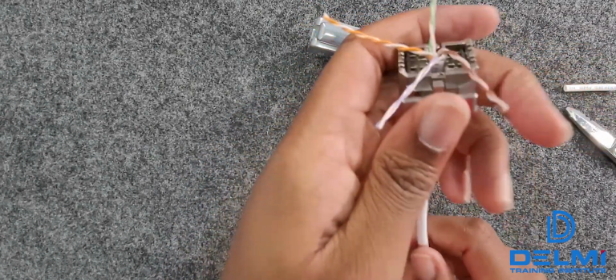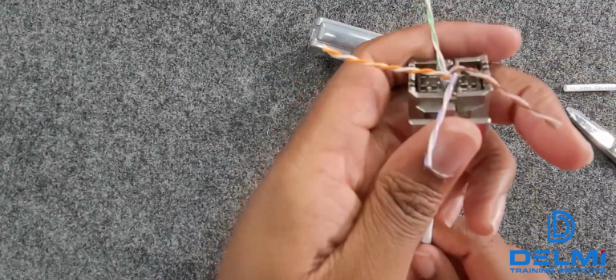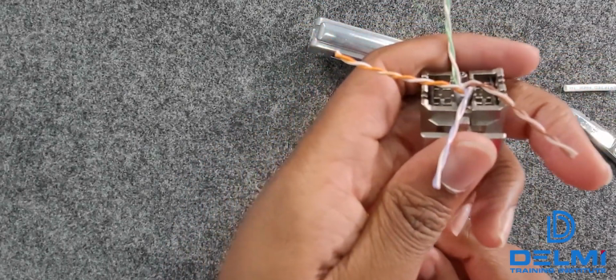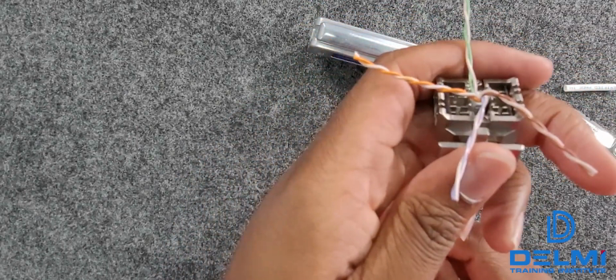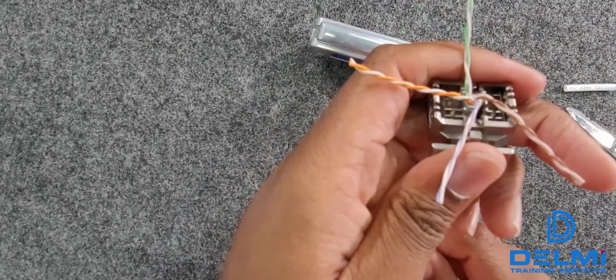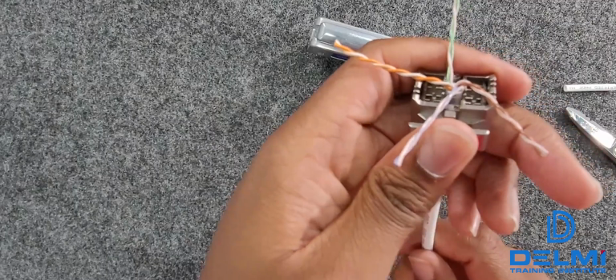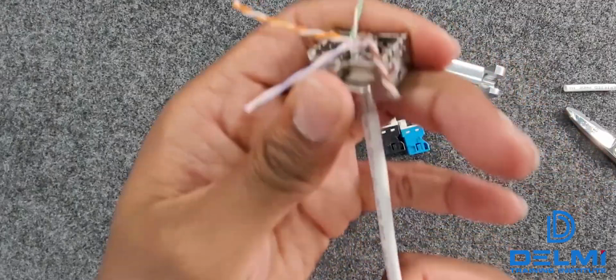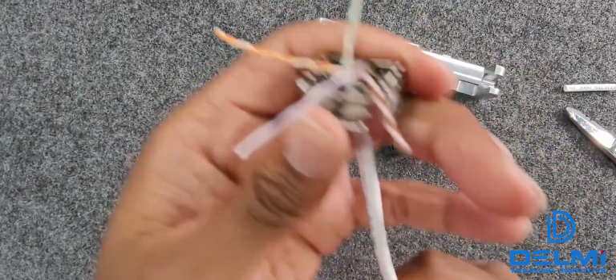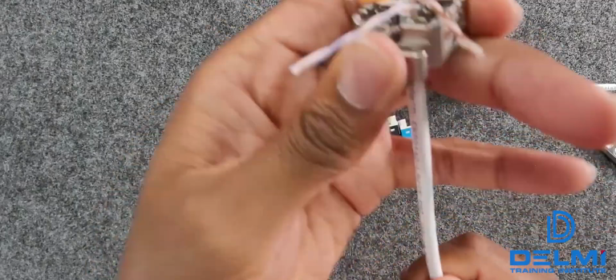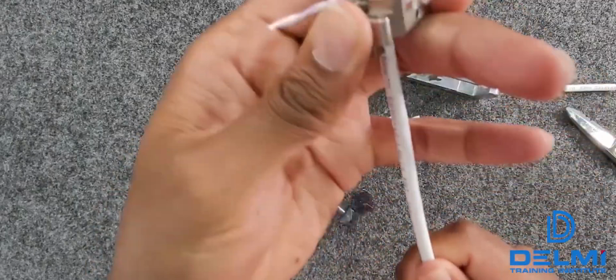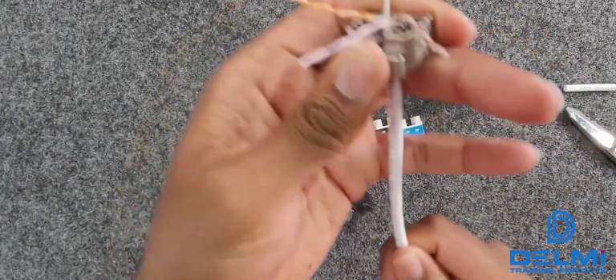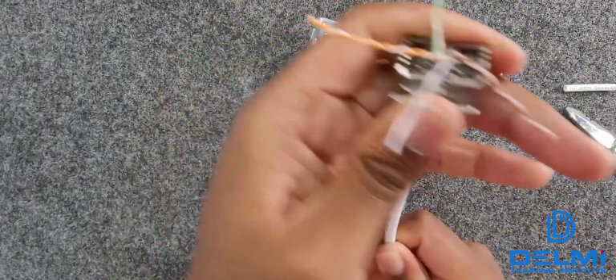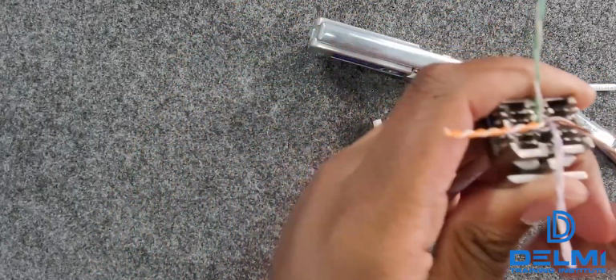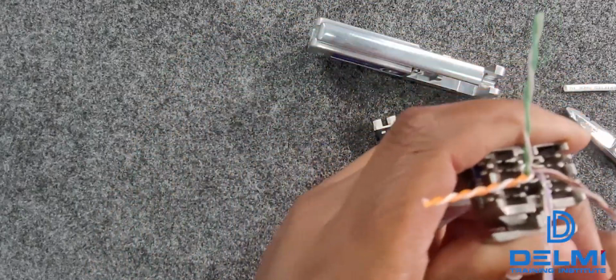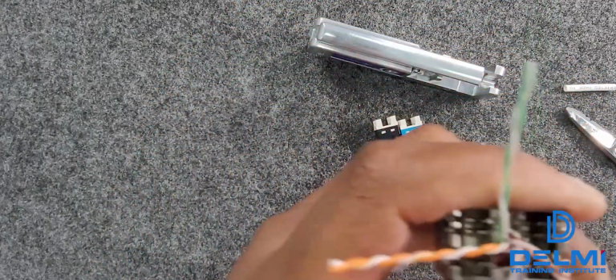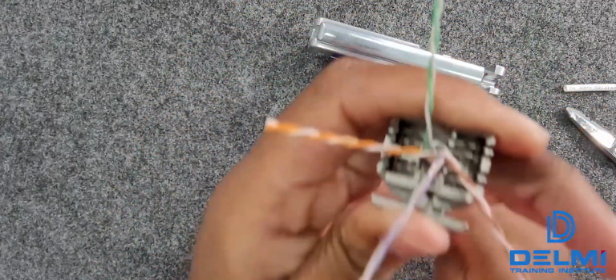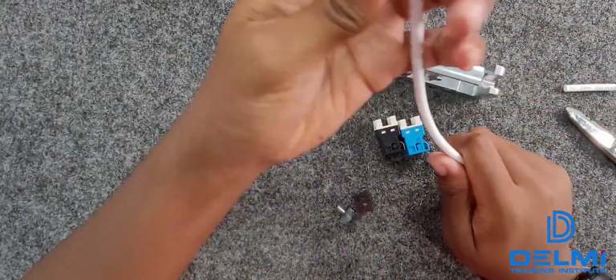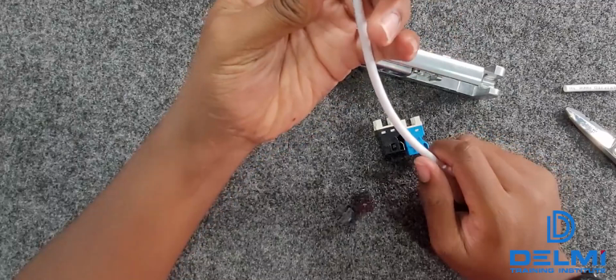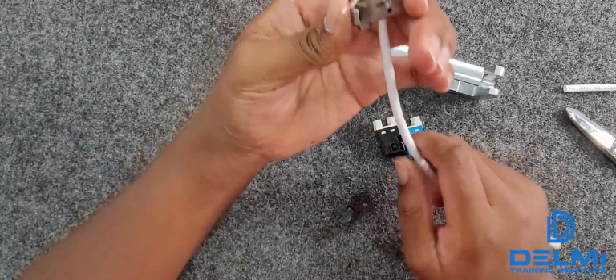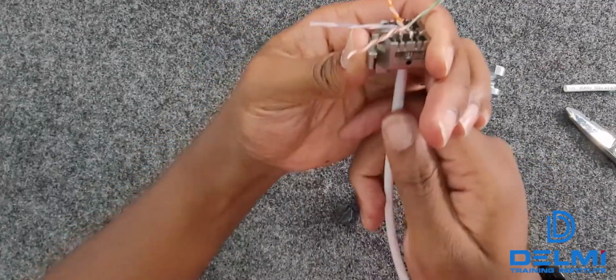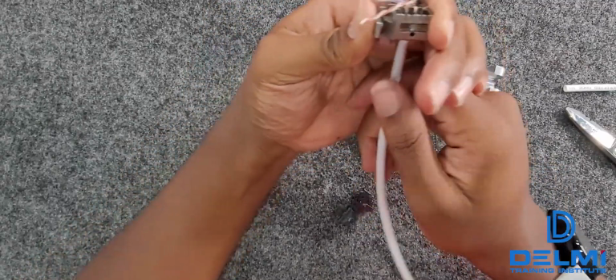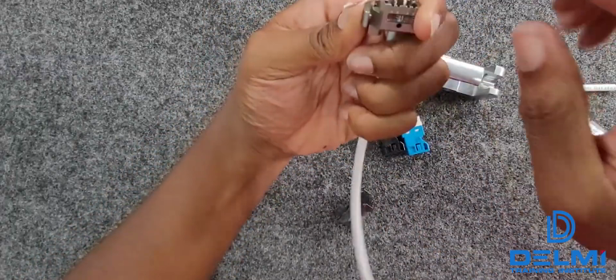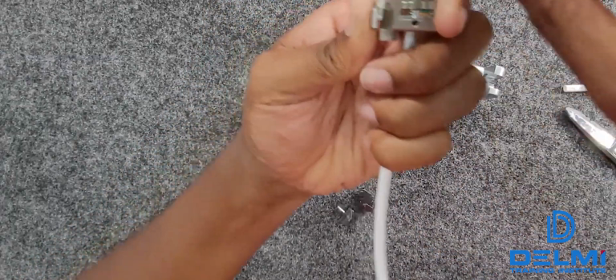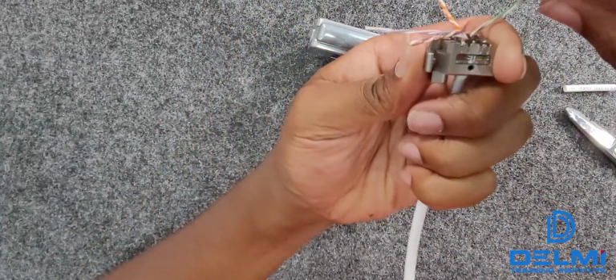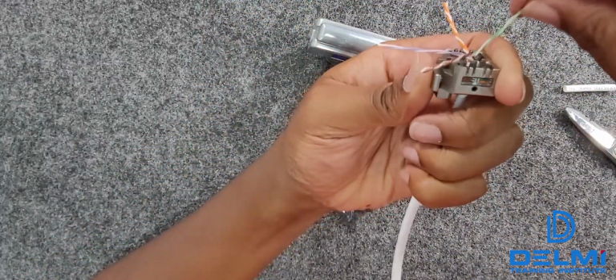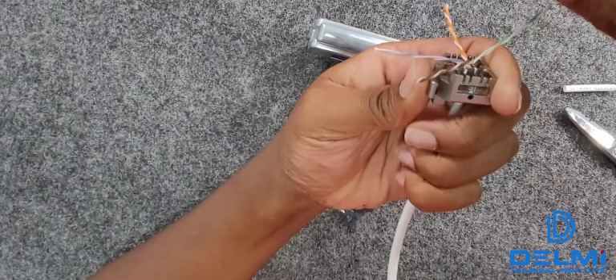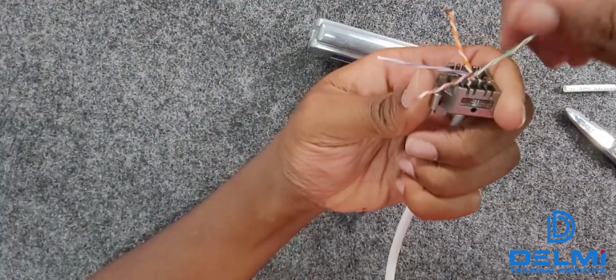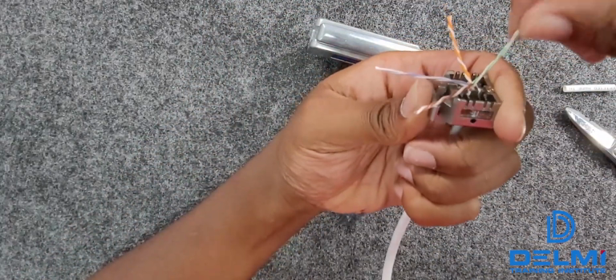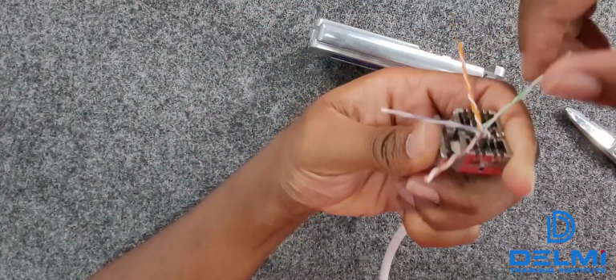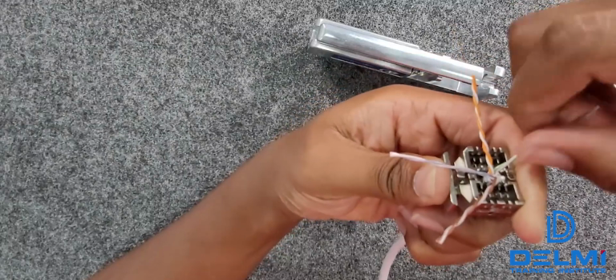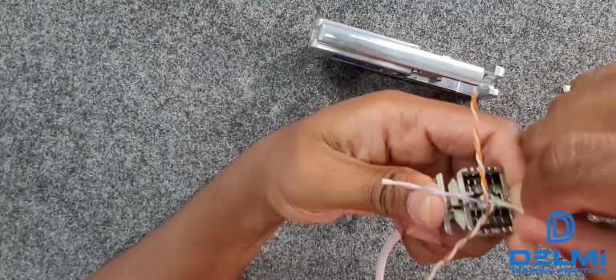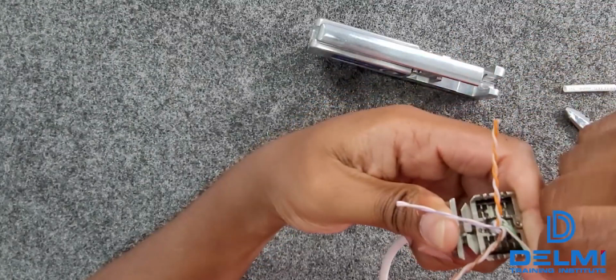I put it where I want it to be, push it, and as you can see it's not moving anymore. Then look at your color code and move your cables to where they need to go.